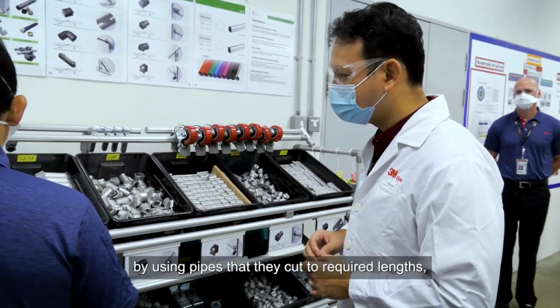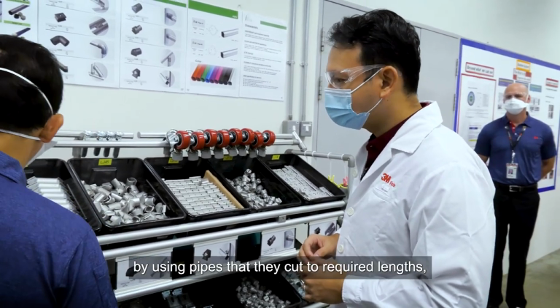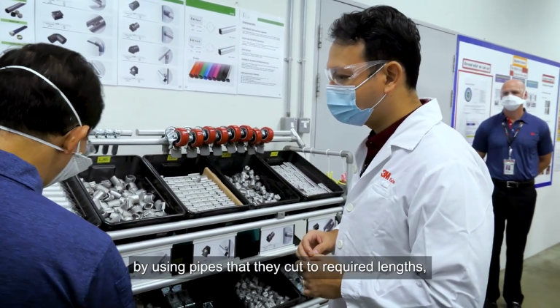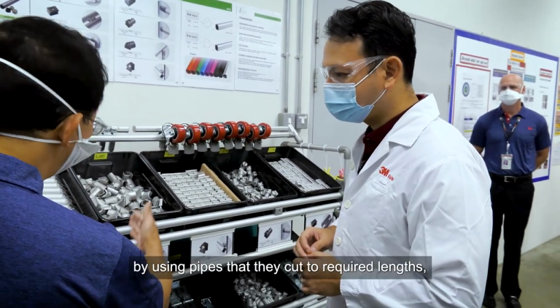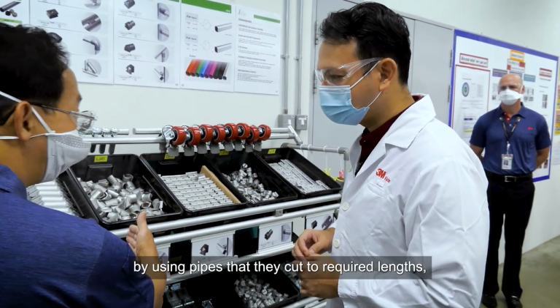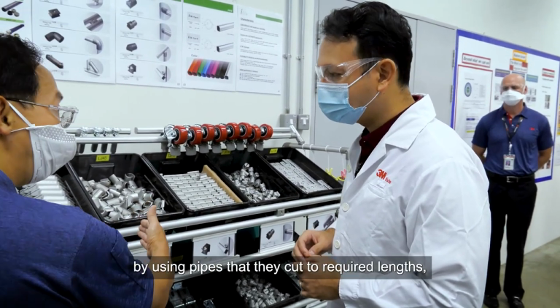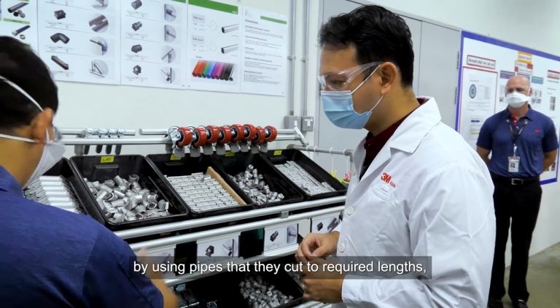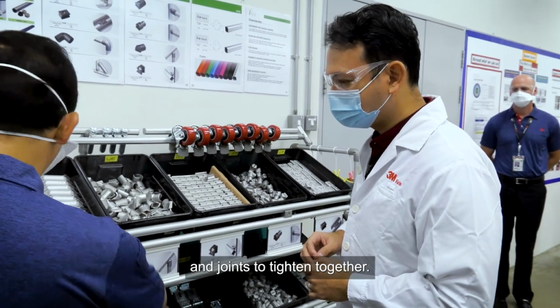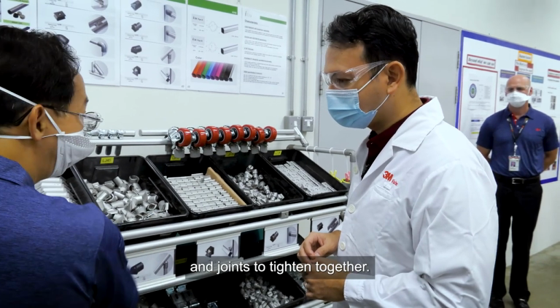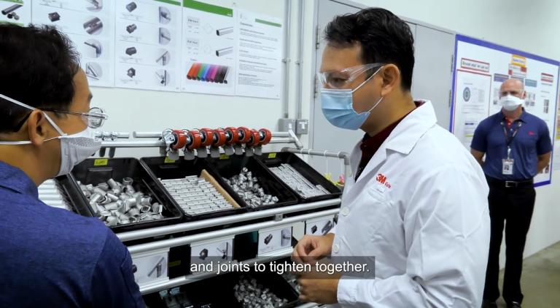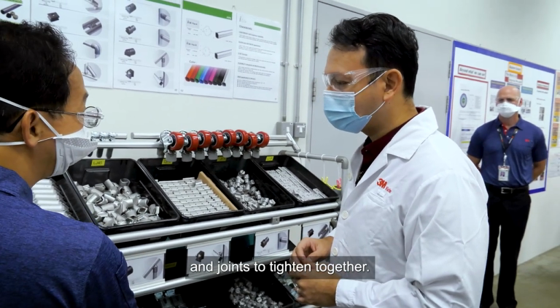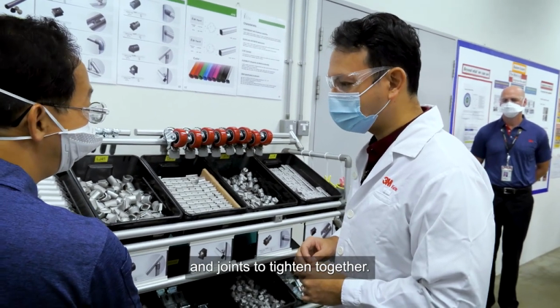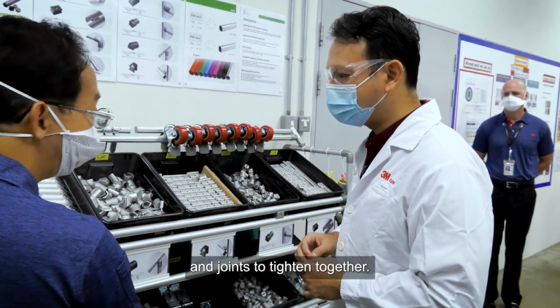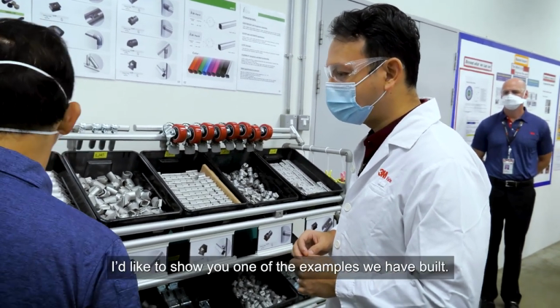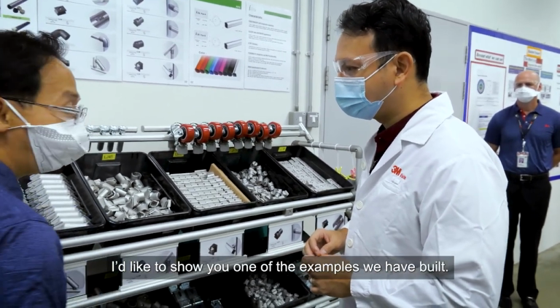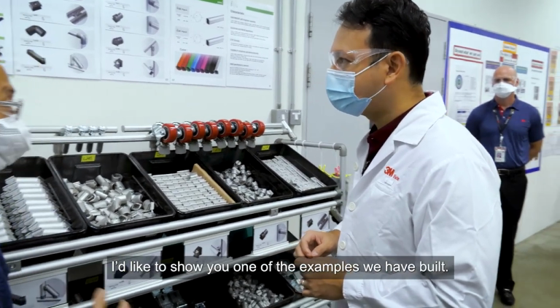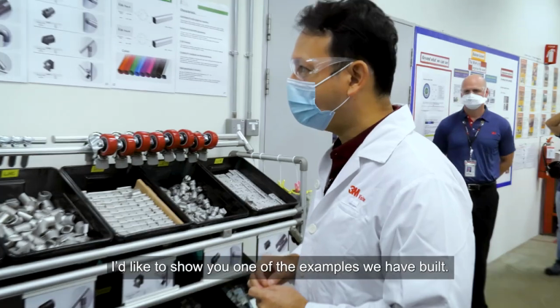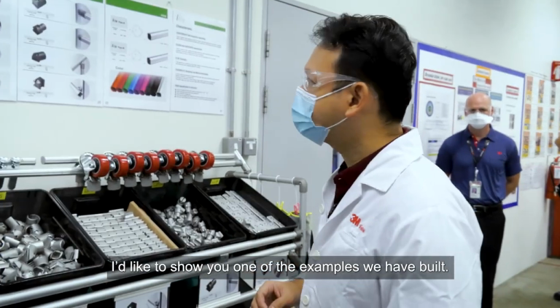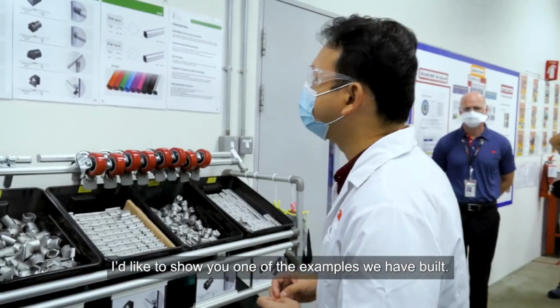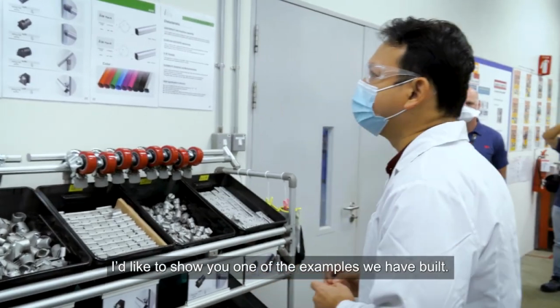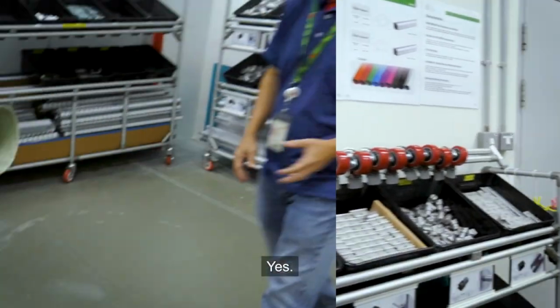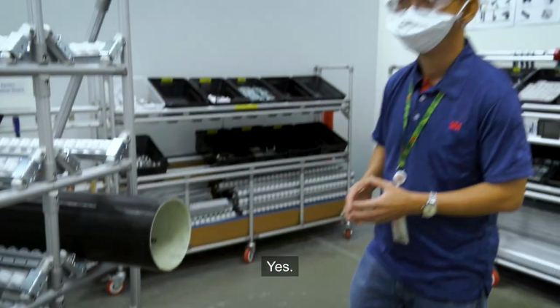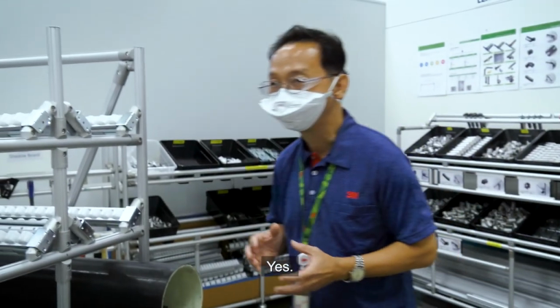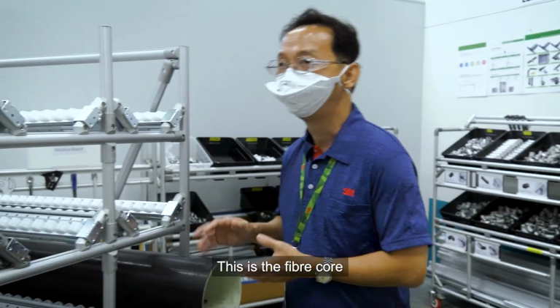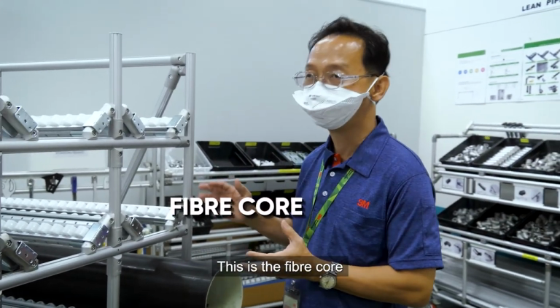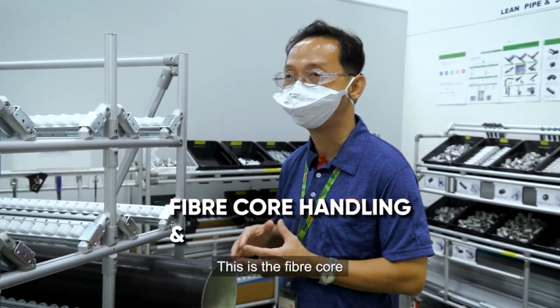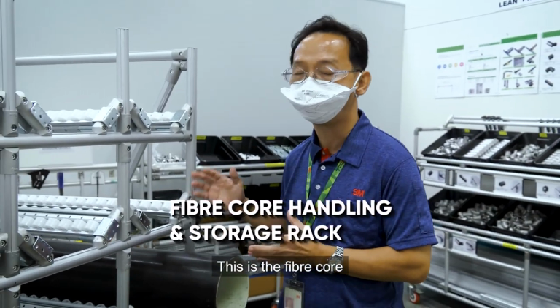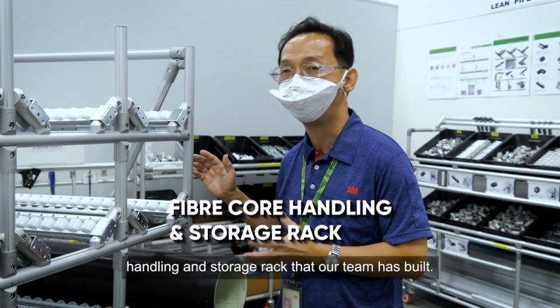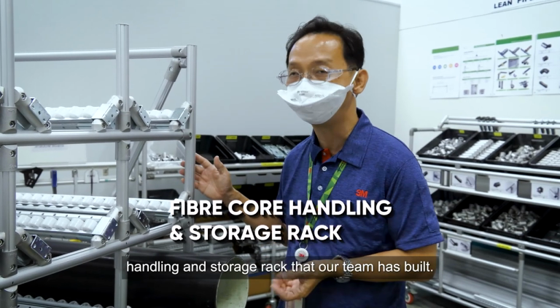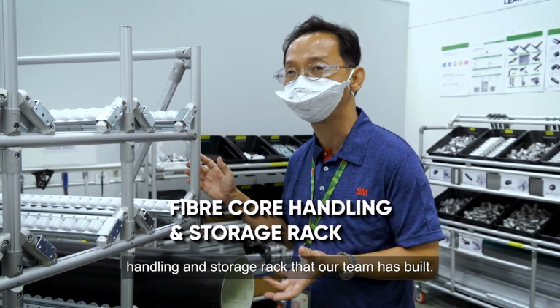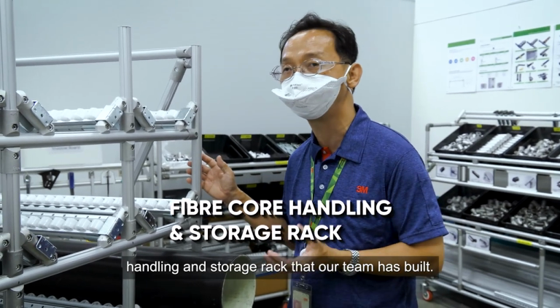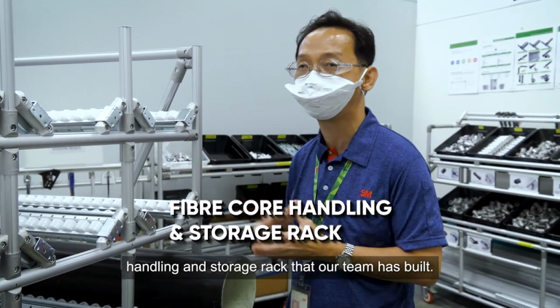They use a pipe that they cut to a required length and tighten together. I would like to show you one of the examples that we have built. This is a fiber core handling and storage unit that our team has built.